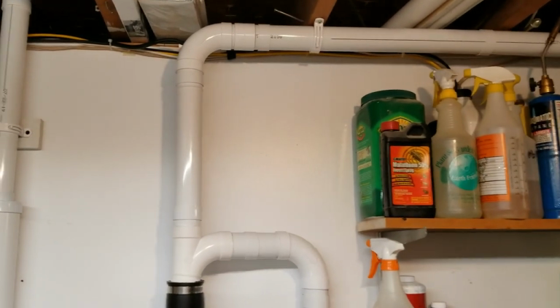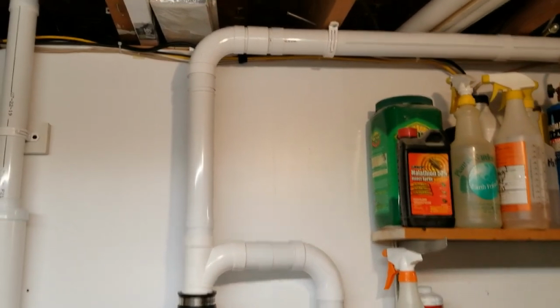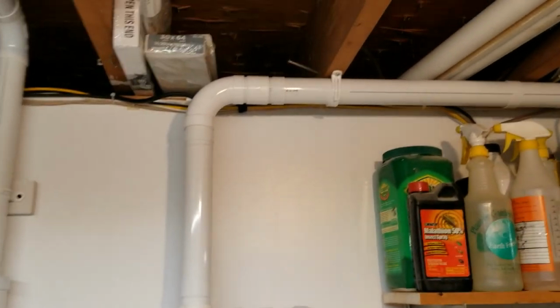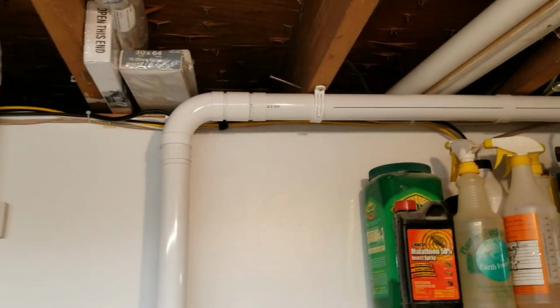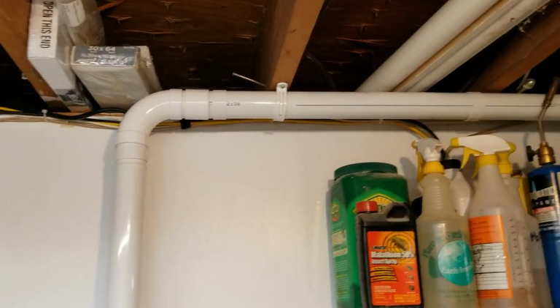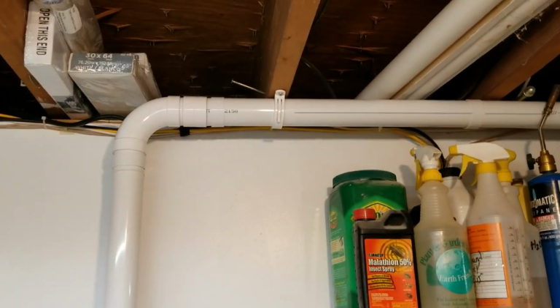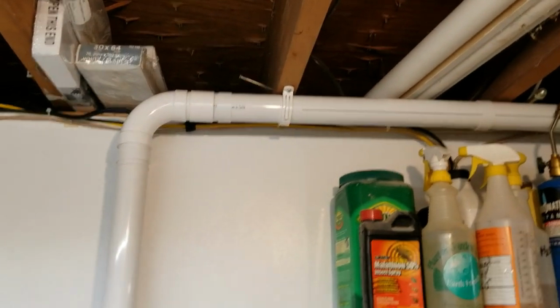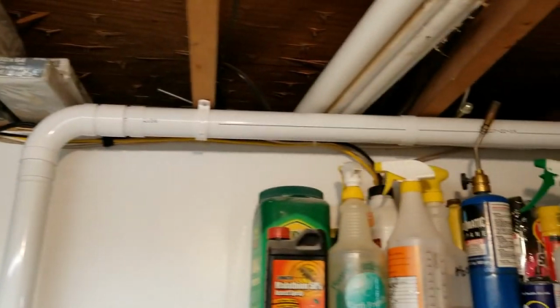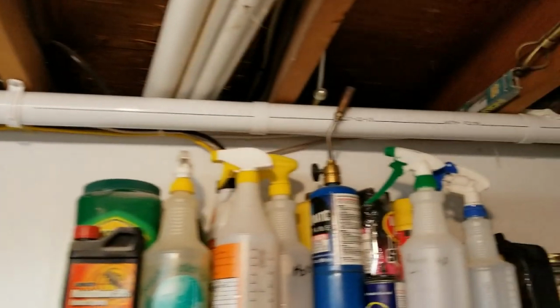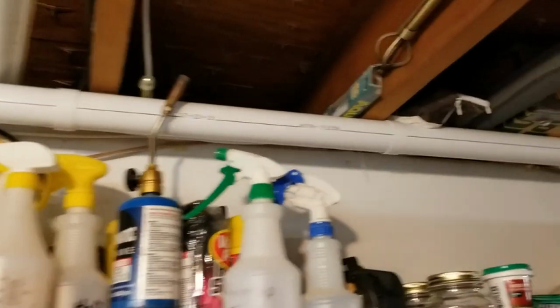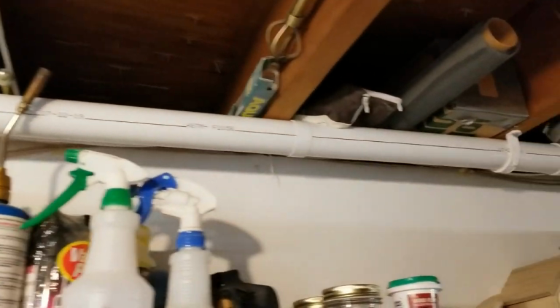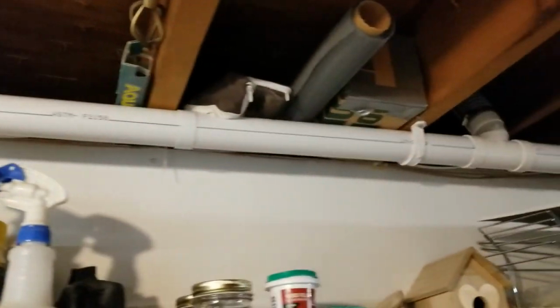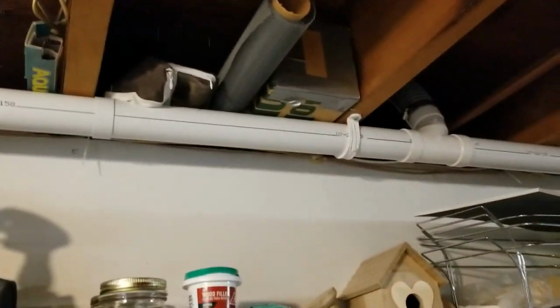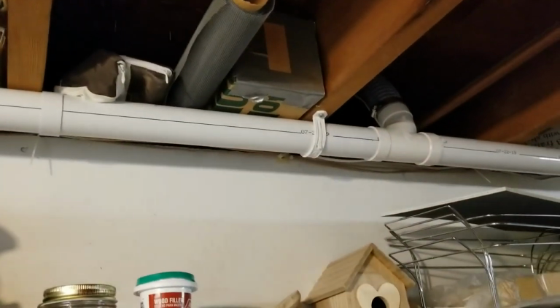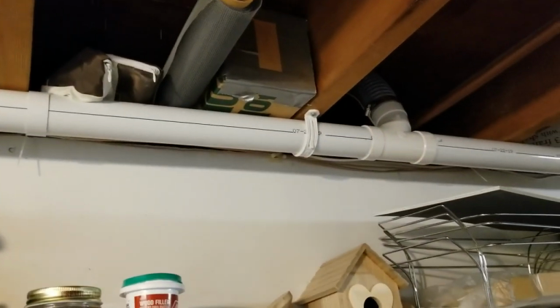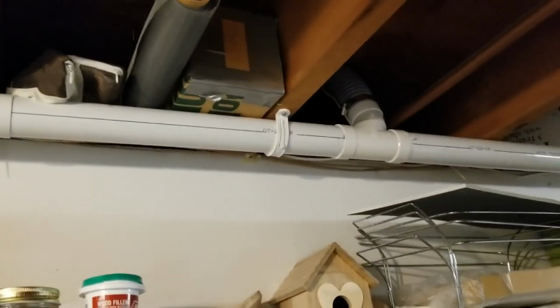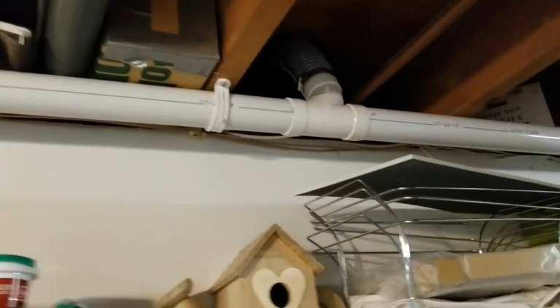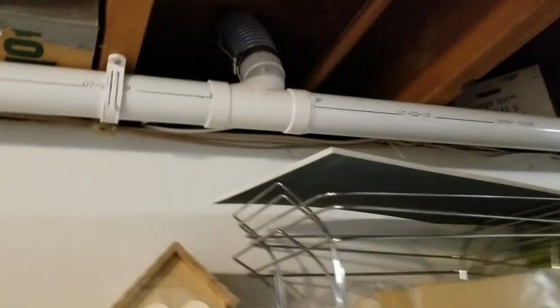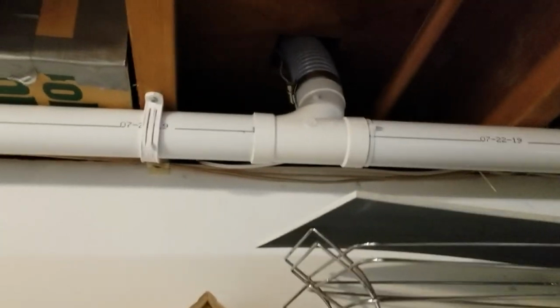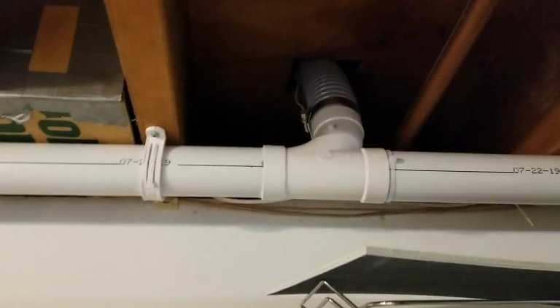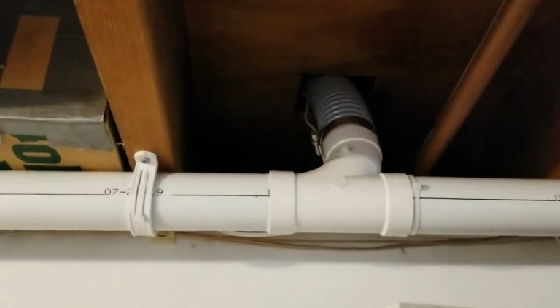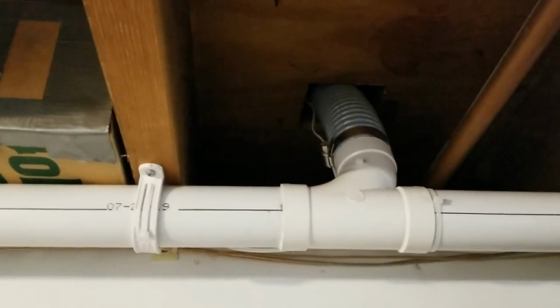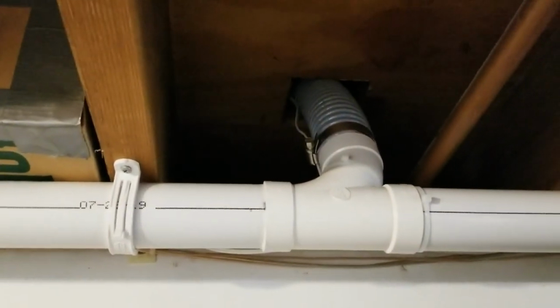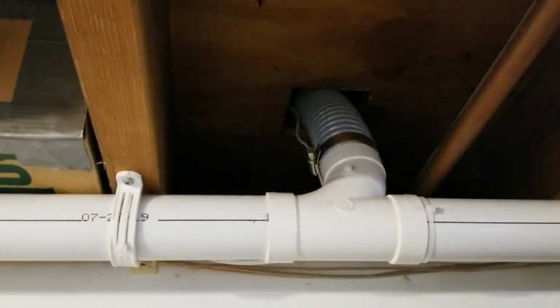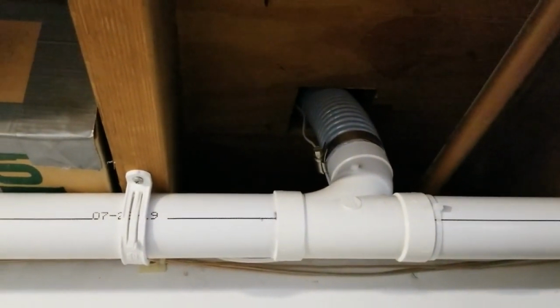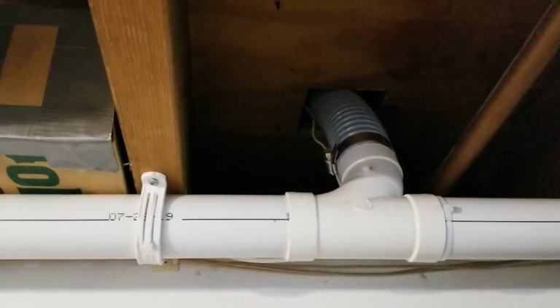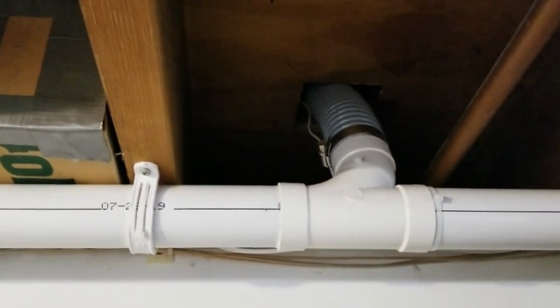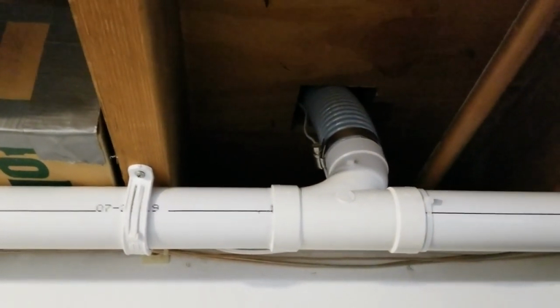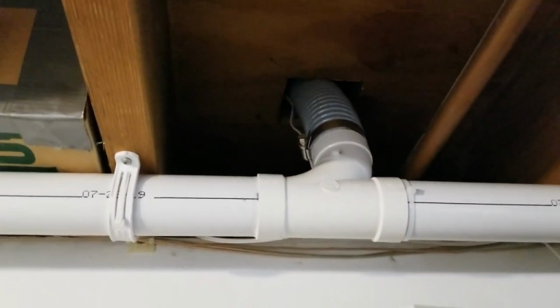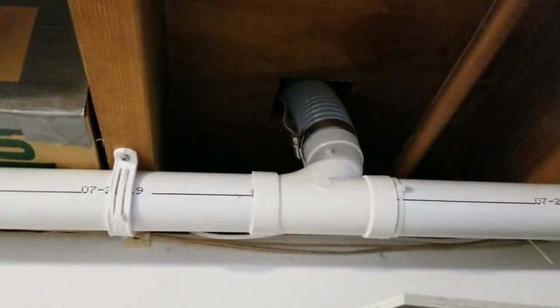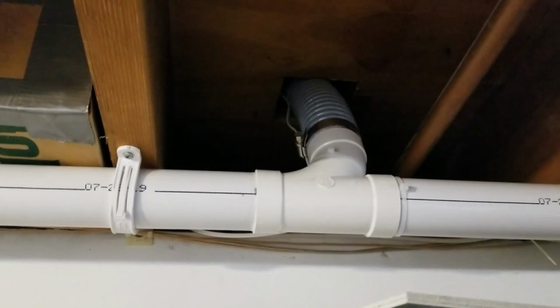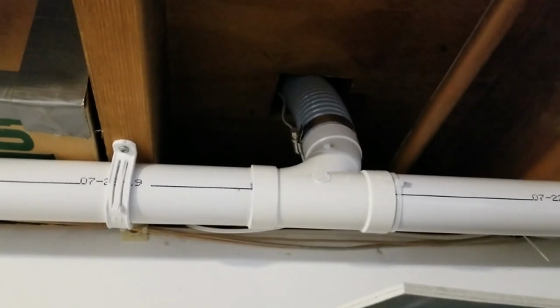The vacuum line goes up and across the ceiling here in my utility room, and right up here goes up through a flex hose into the bottom of a cabinet in the kitchen where I have a vac pan.